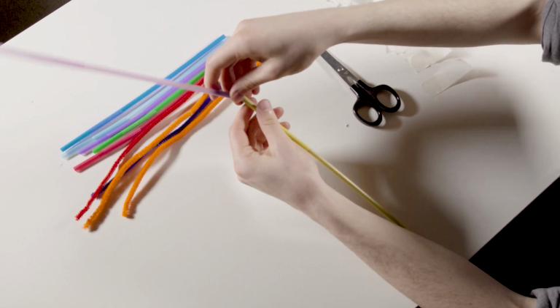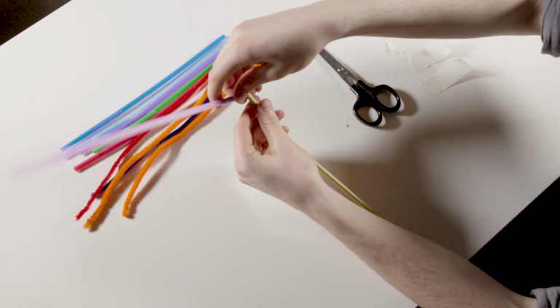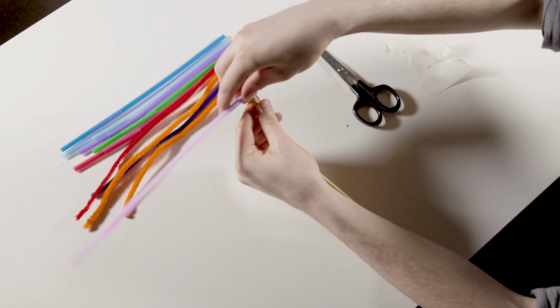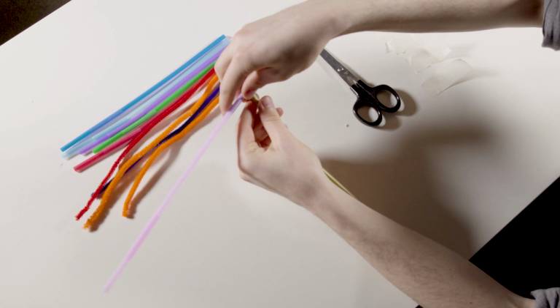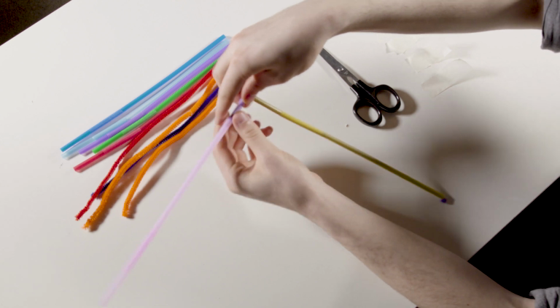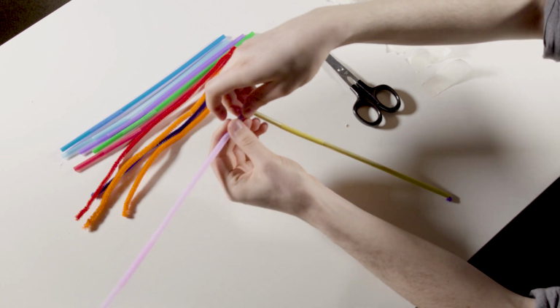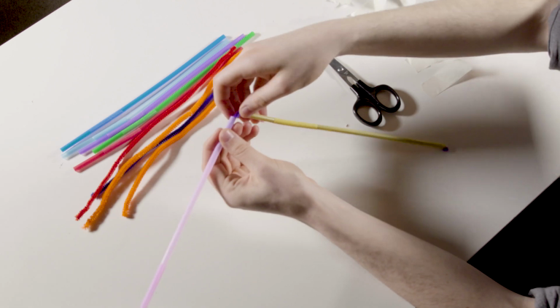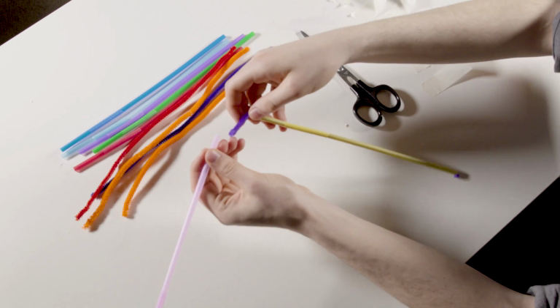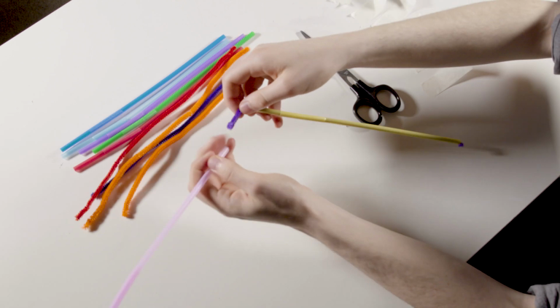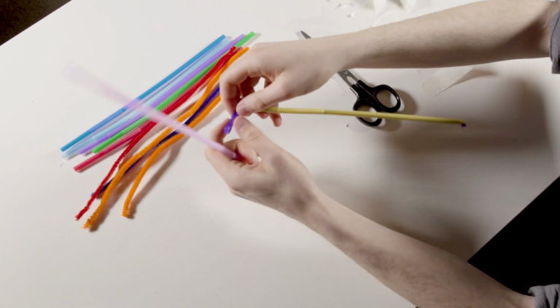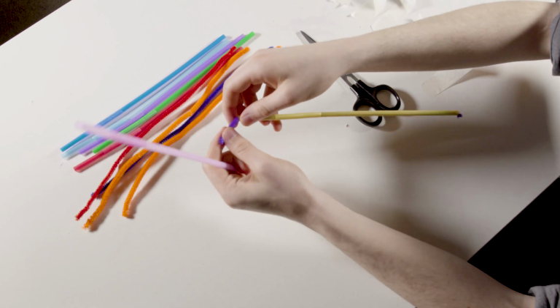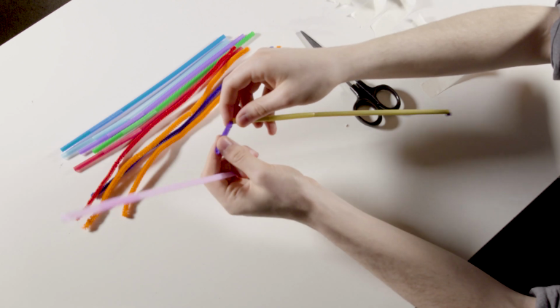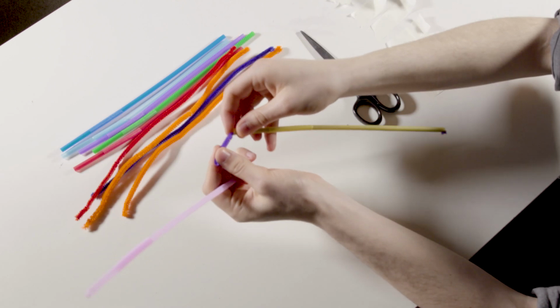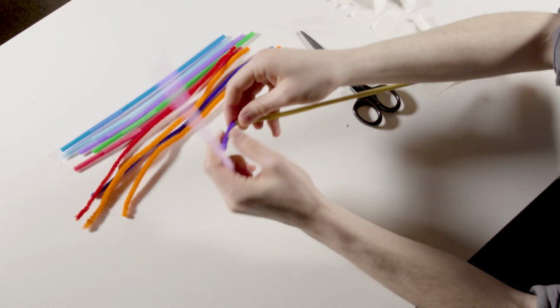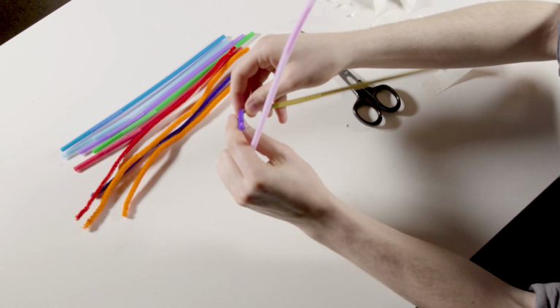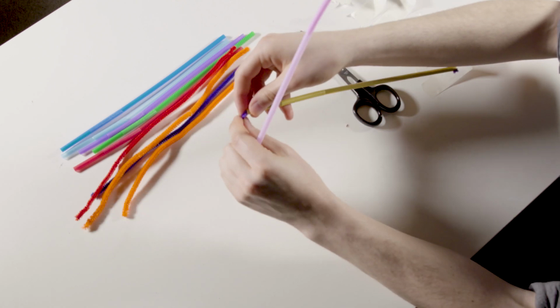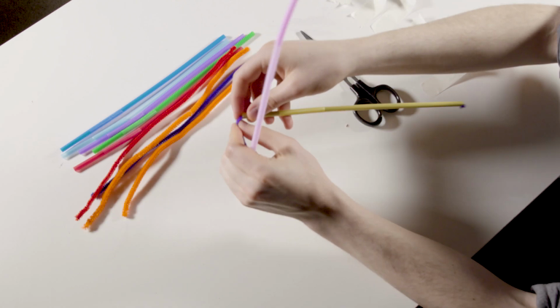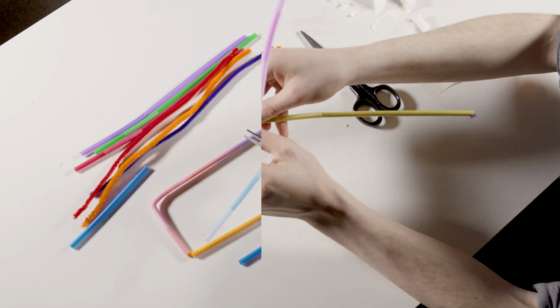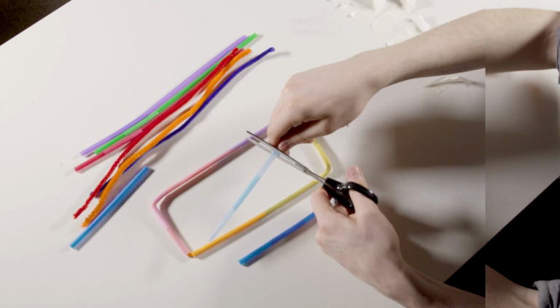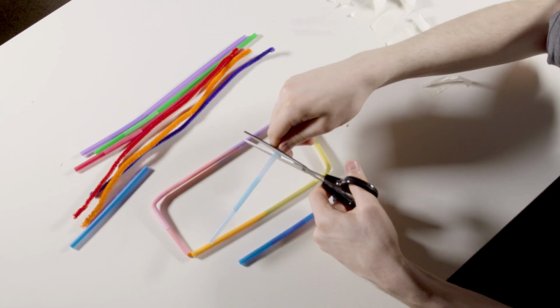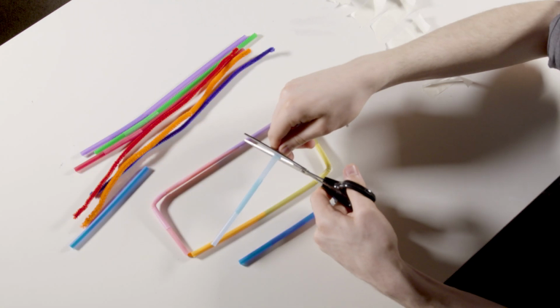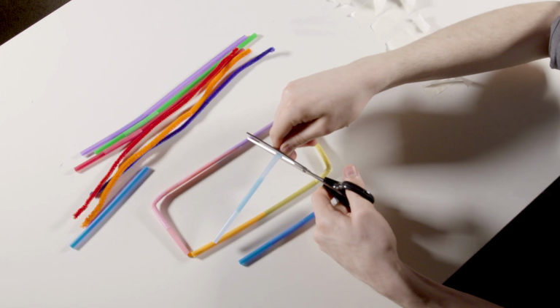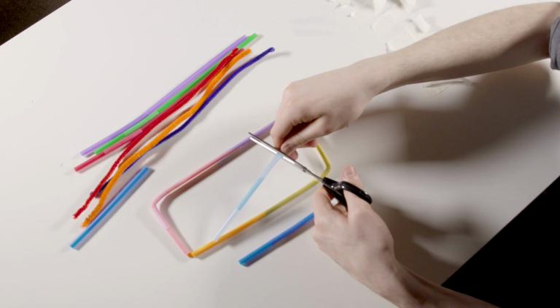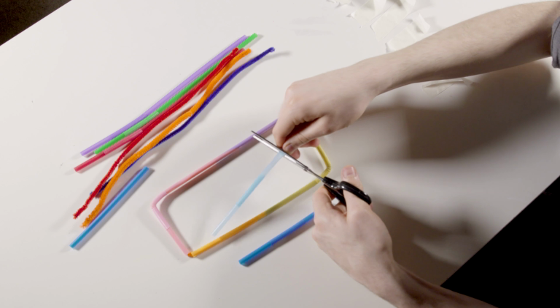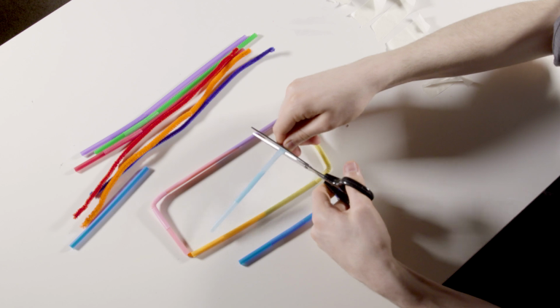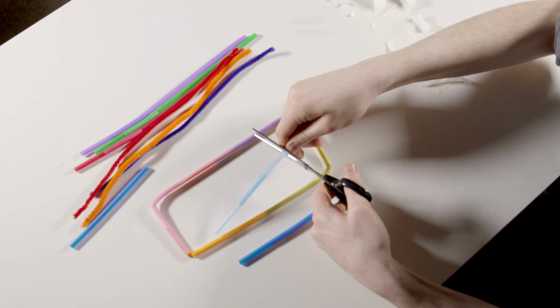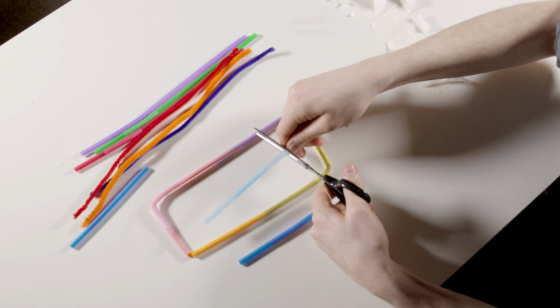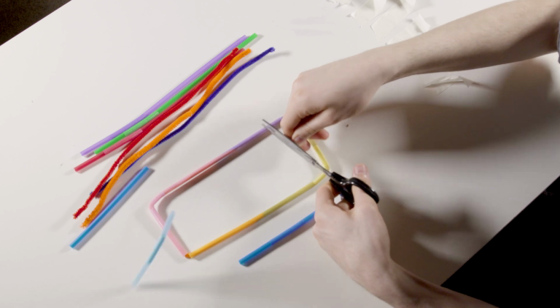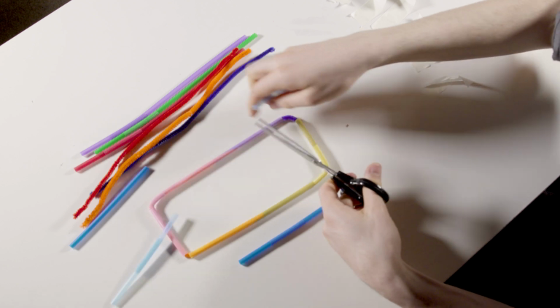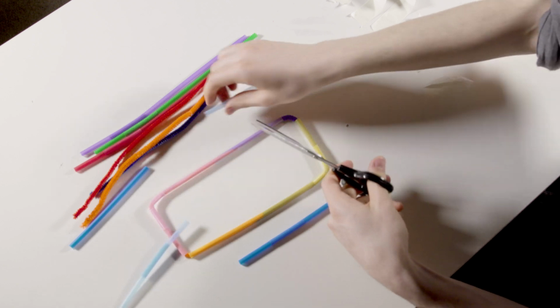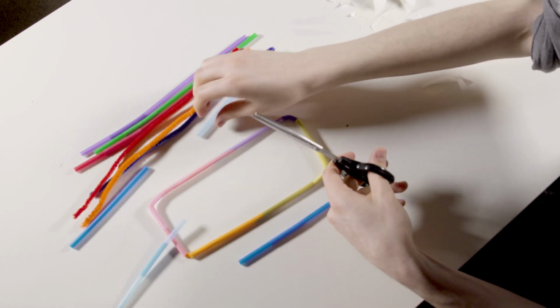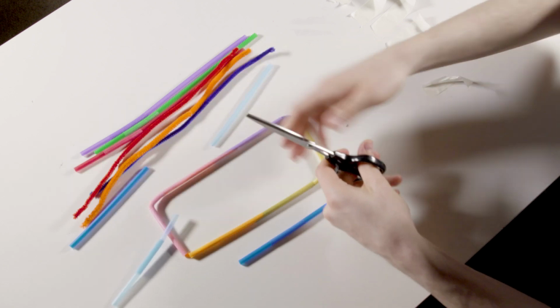Work with the bends in the straws to create simple angles. The straws can also easily be chopped down to size using scissors.